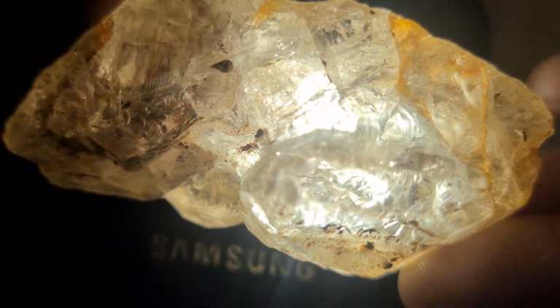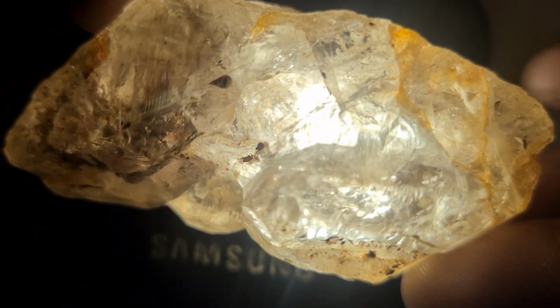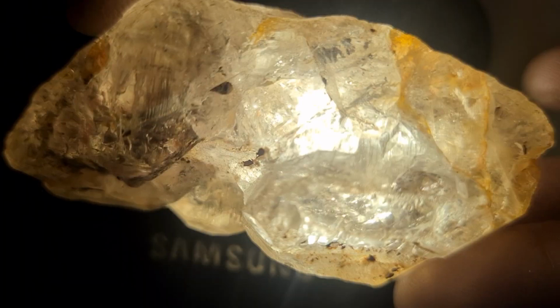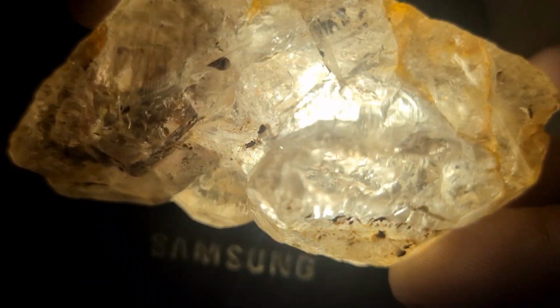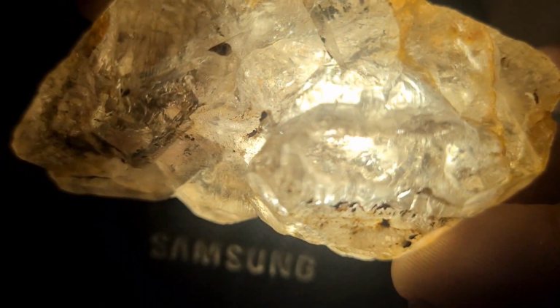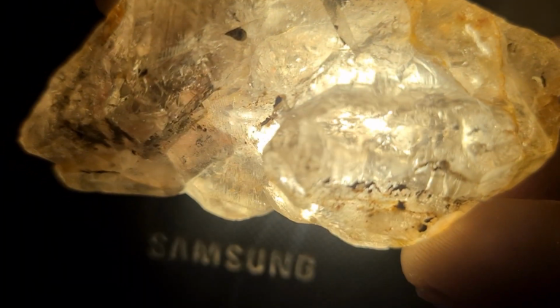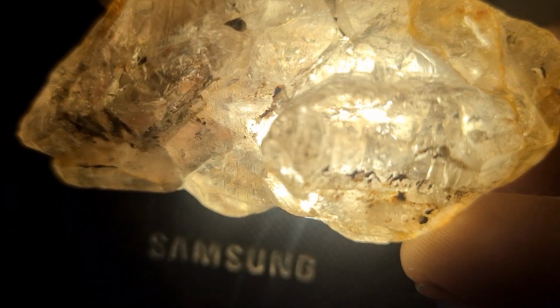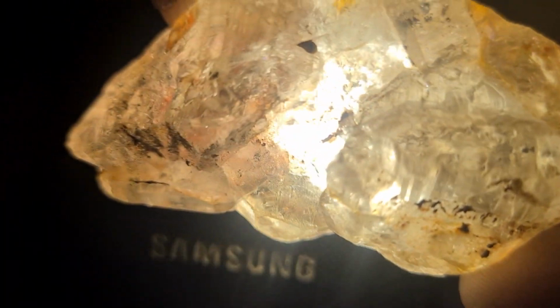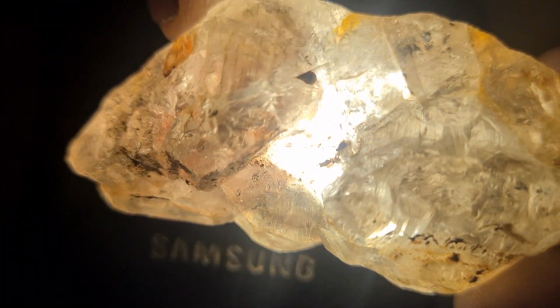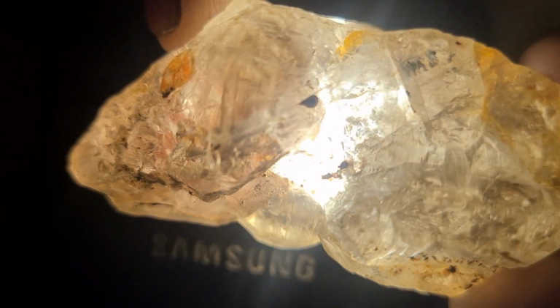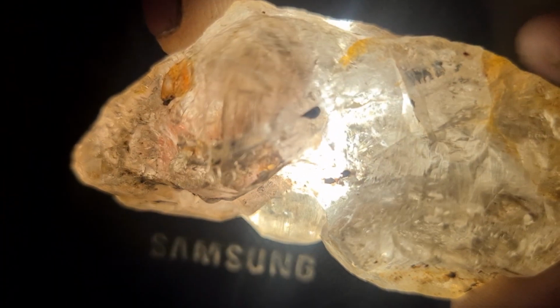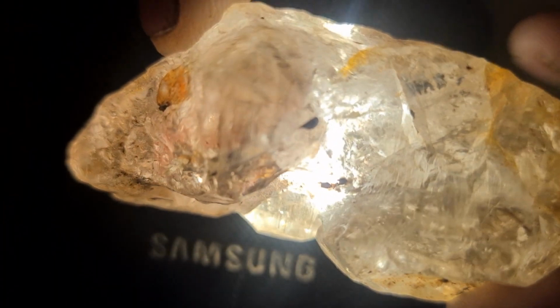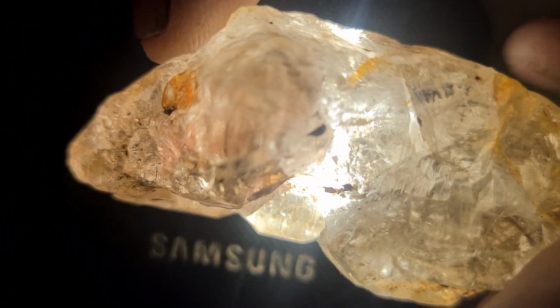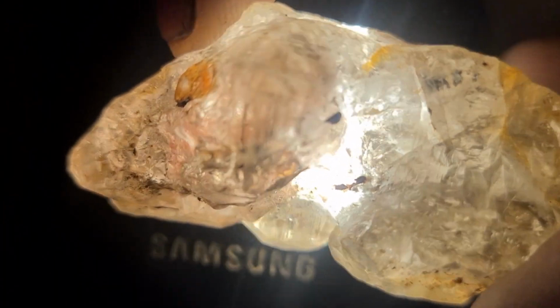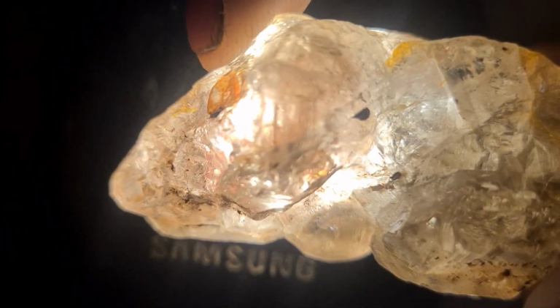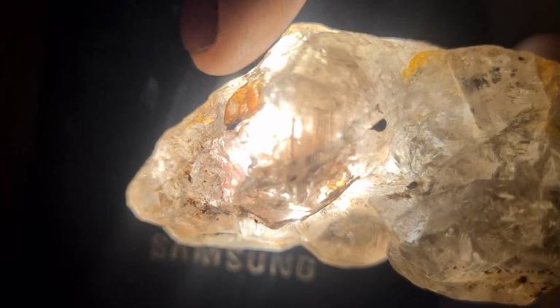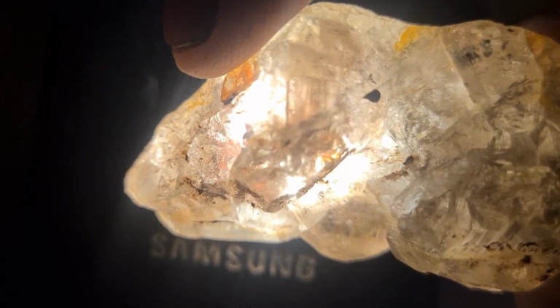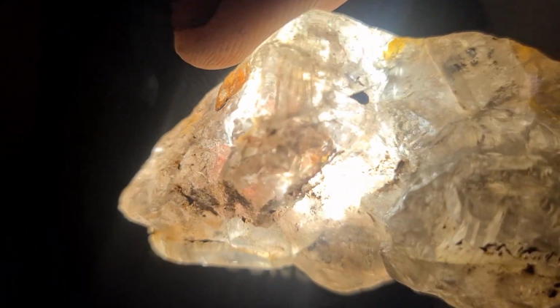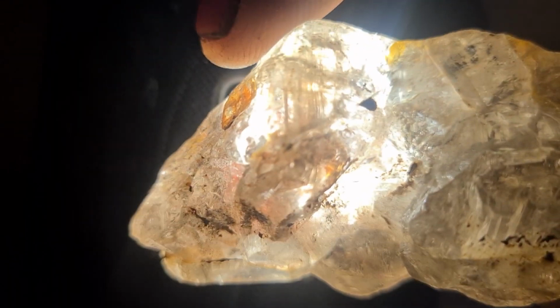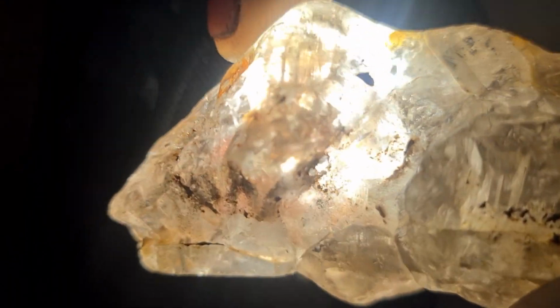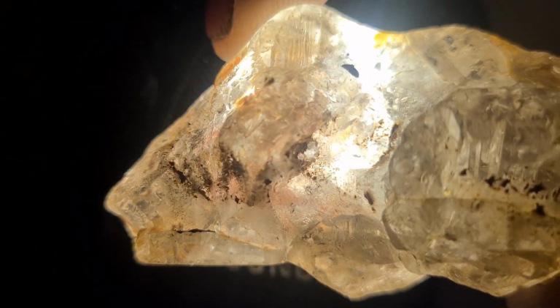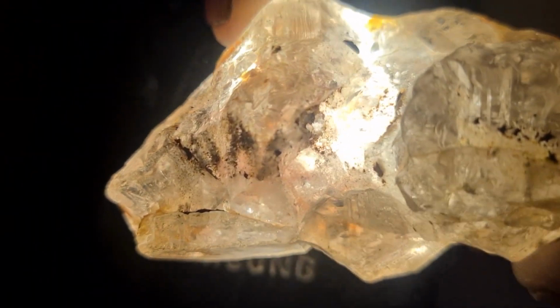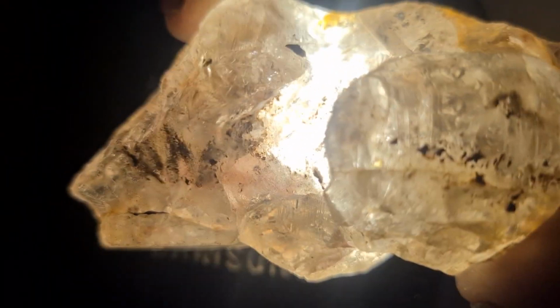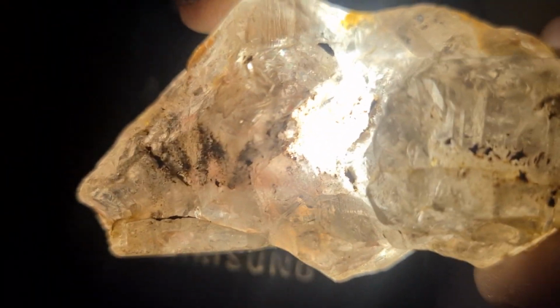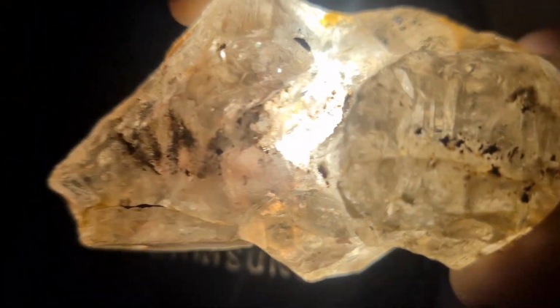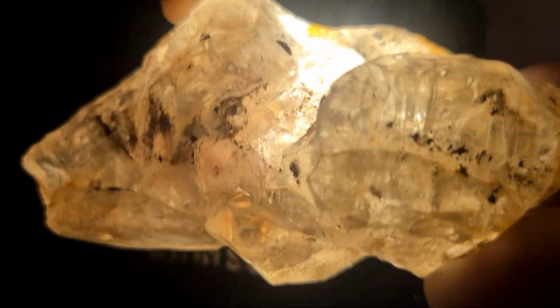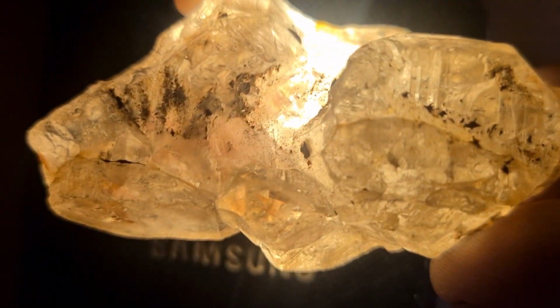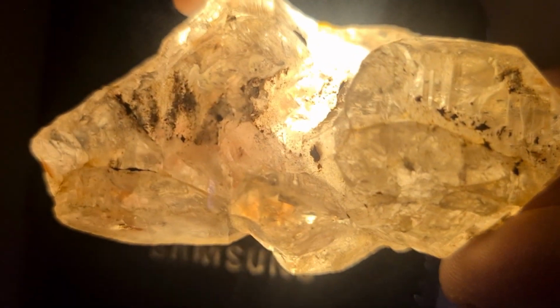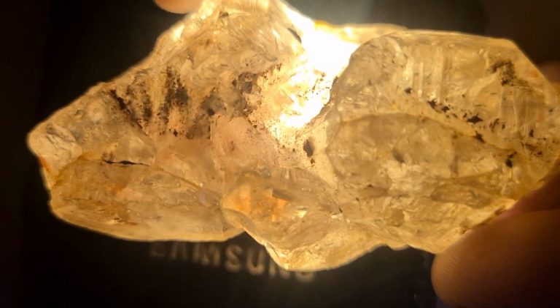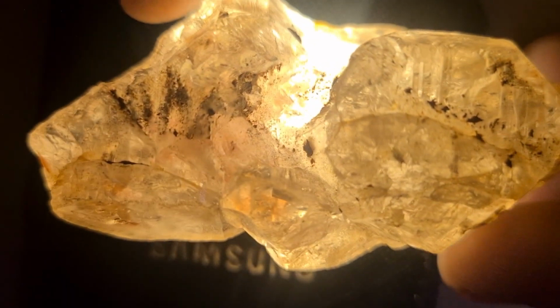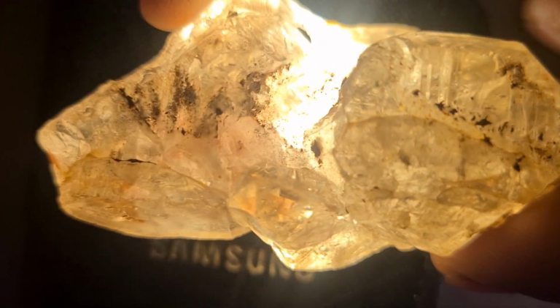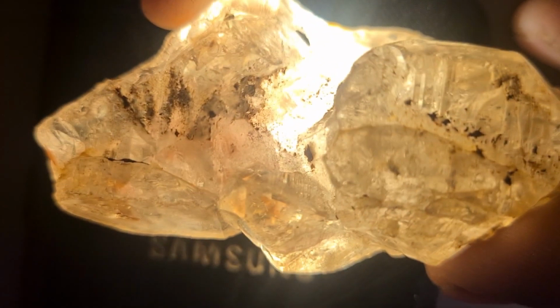Every time I find a stone like this, I imagine the story behind it — formed deep underground, shaped by the forces of fire, pressure, and time. And finally brought here by water, waiting quietly to be discovered.